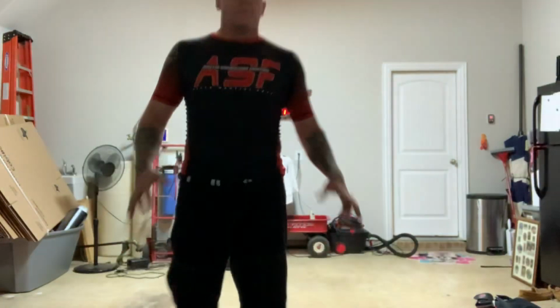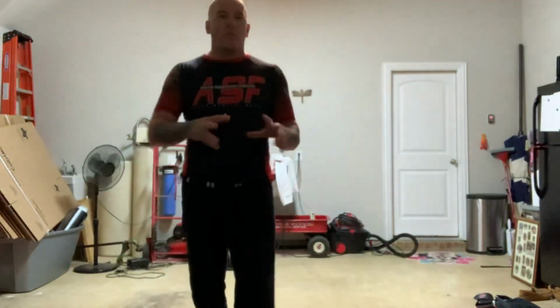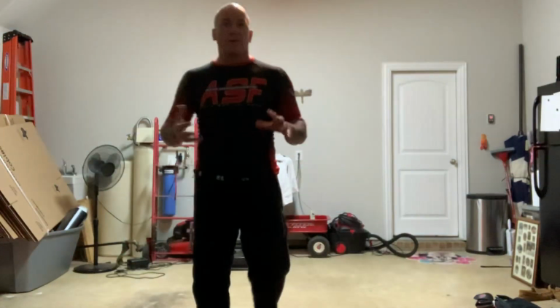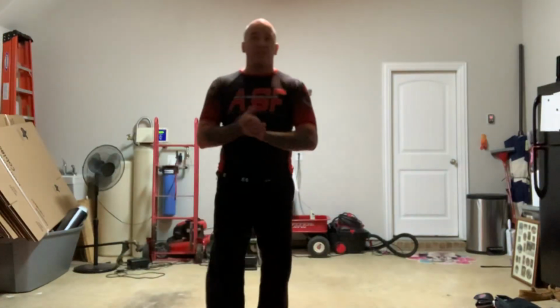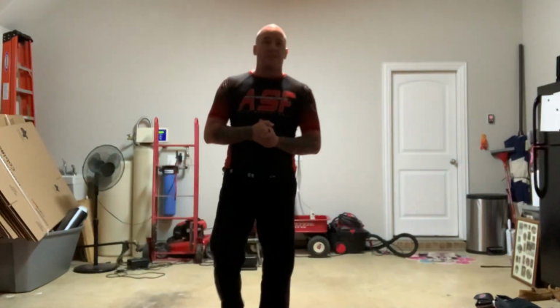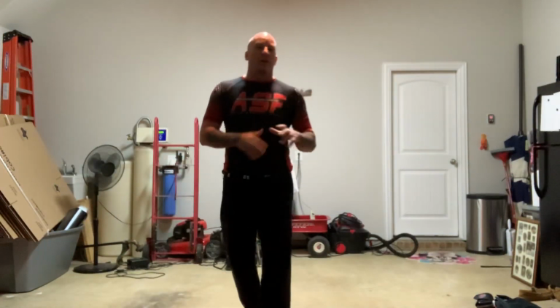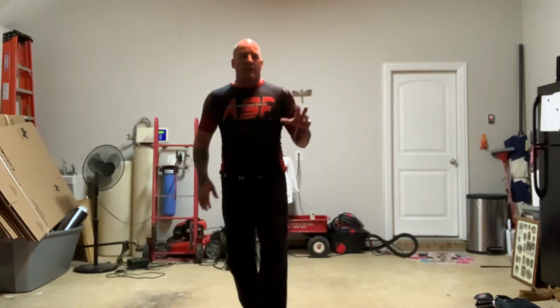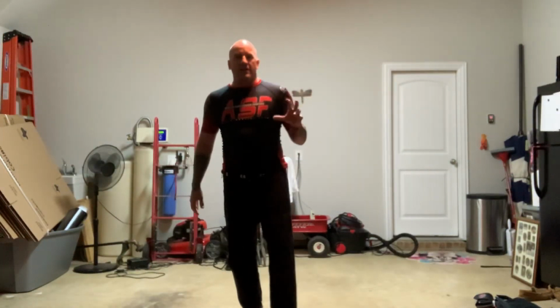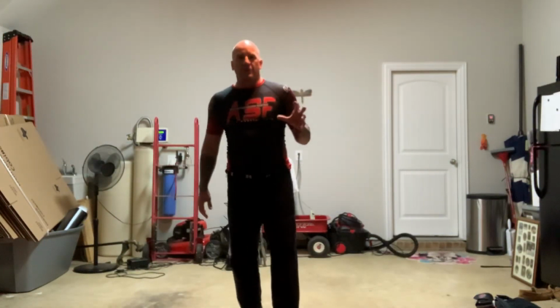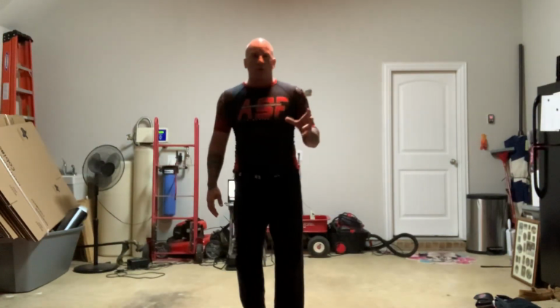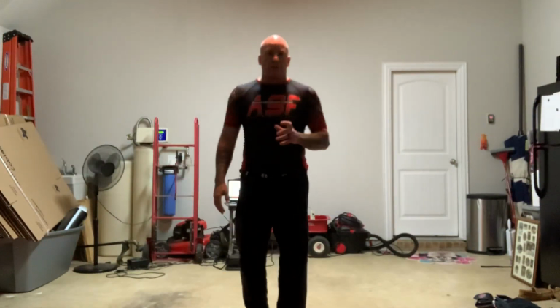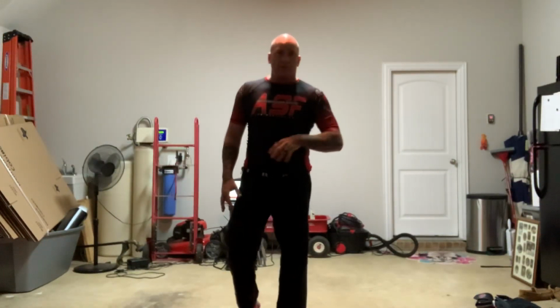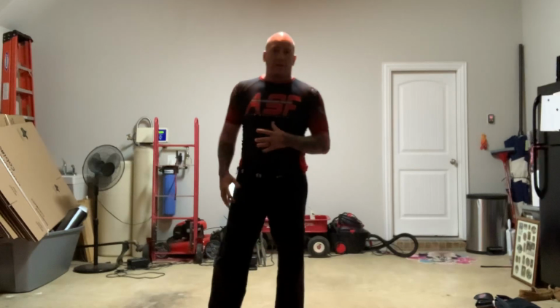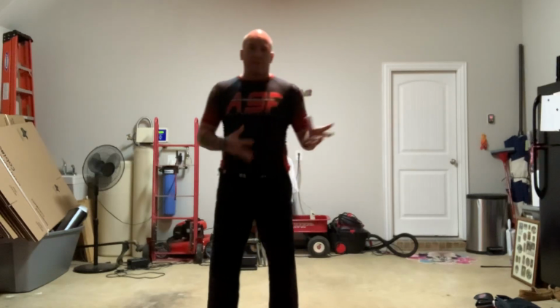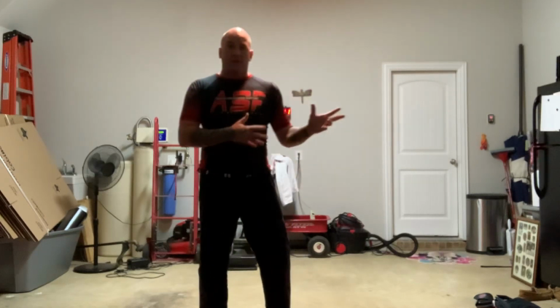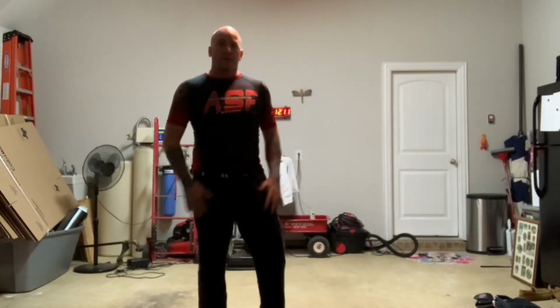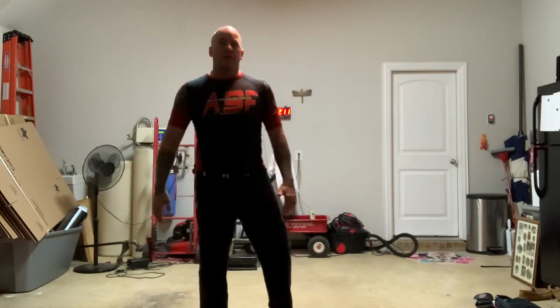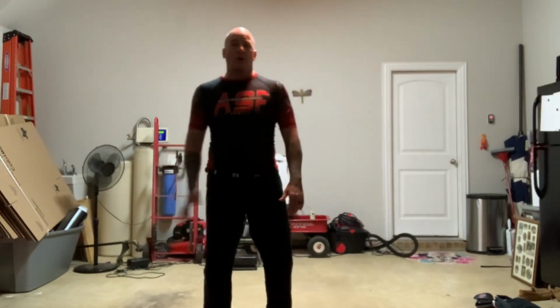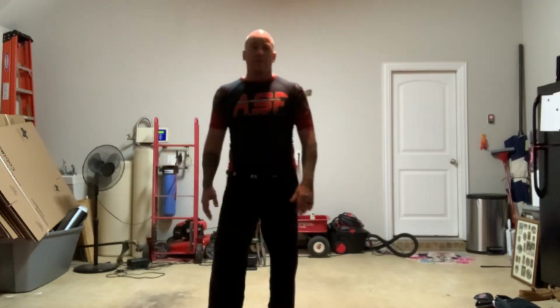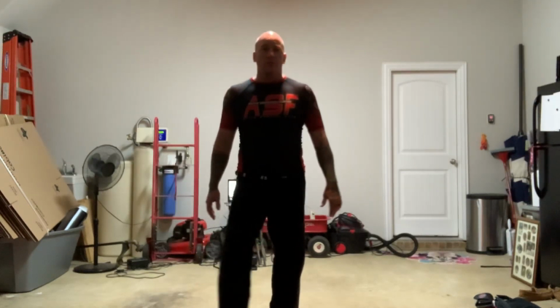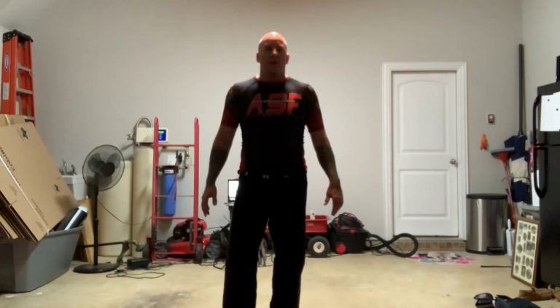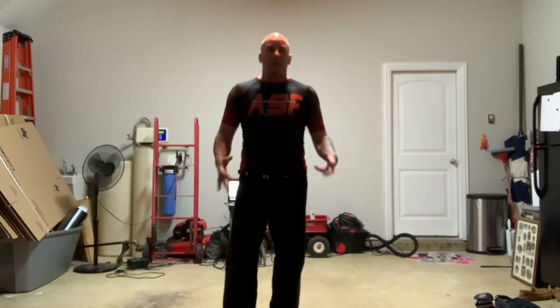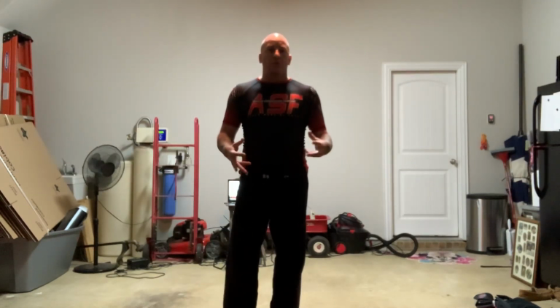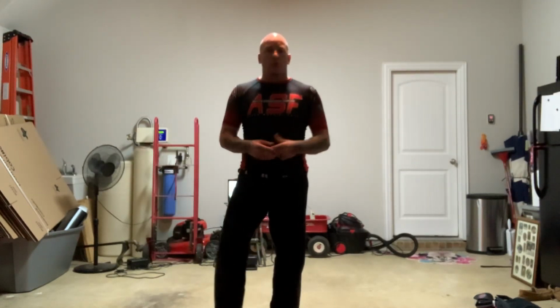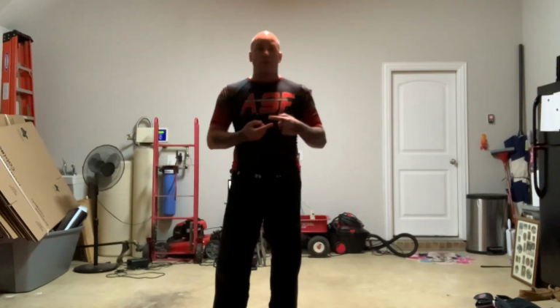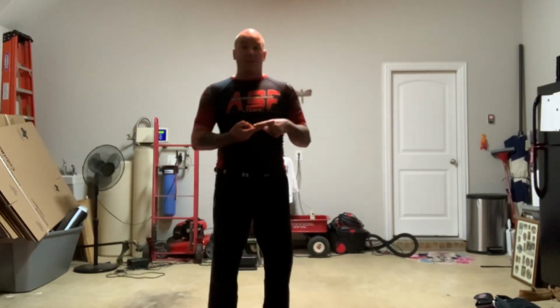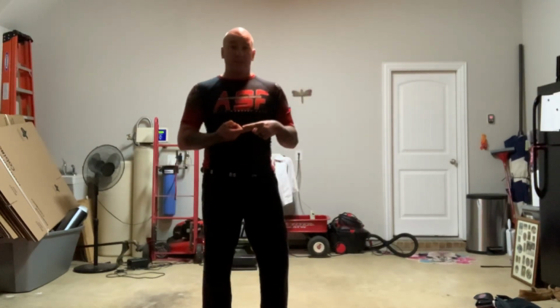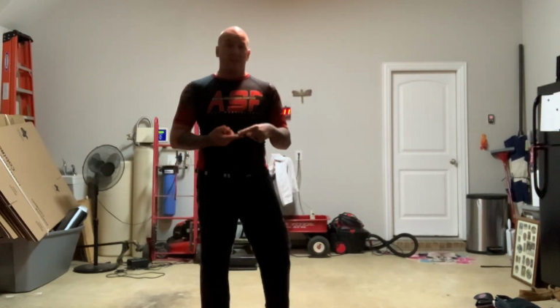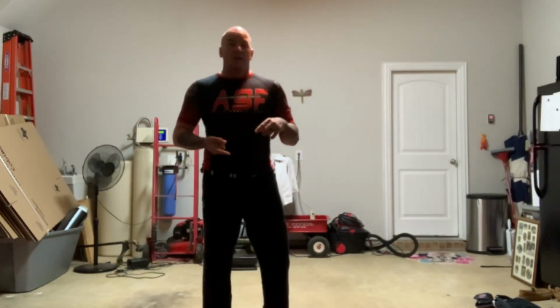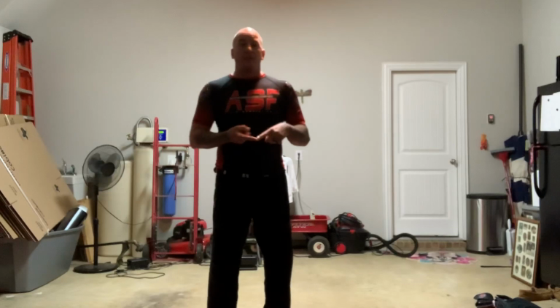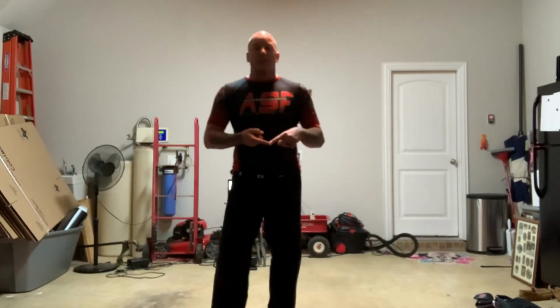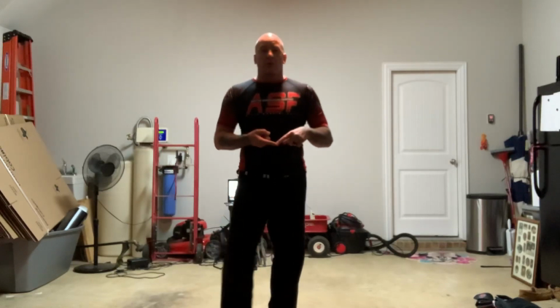Hey everybody, I want you to check this out. I got a nice little cardio workout that I got from an online video. I think you would really enjoy it. Great for the kids and adults as well.